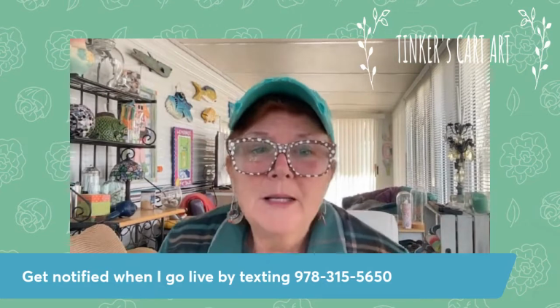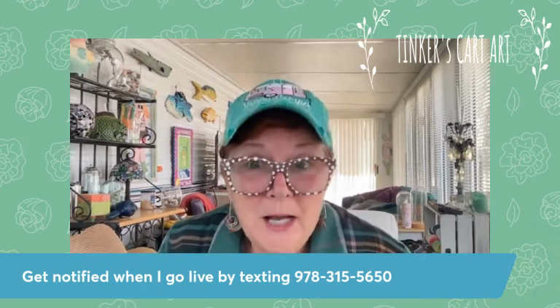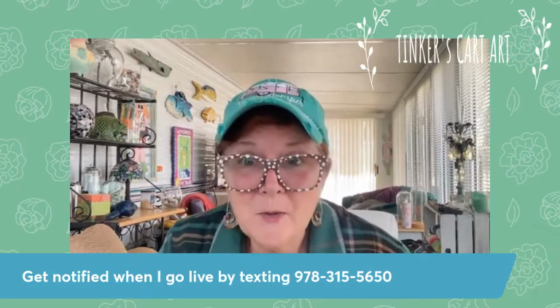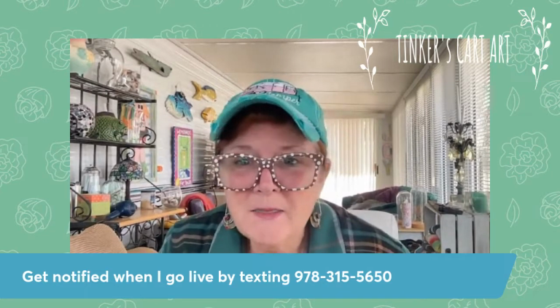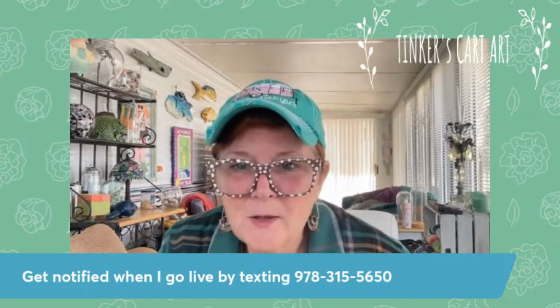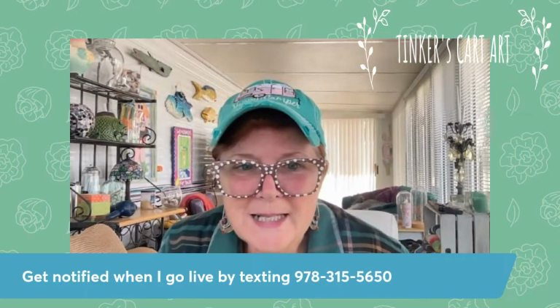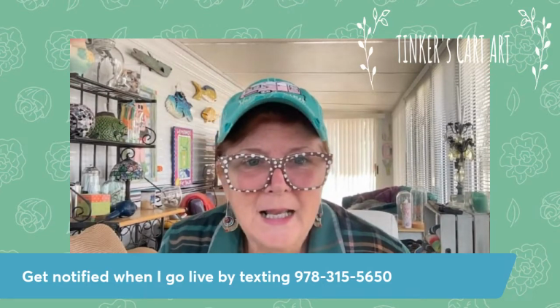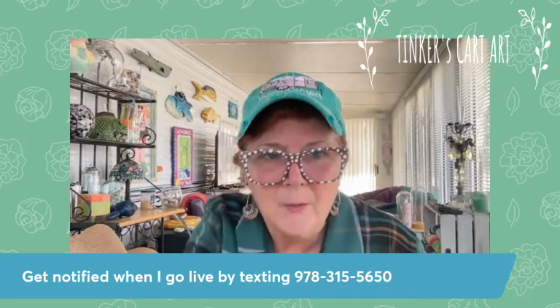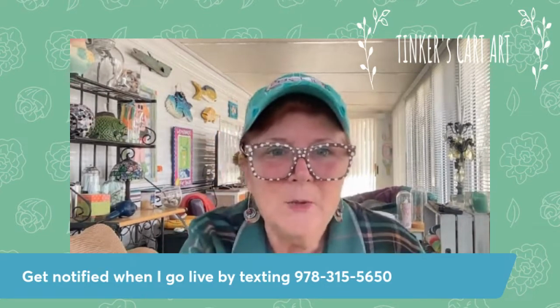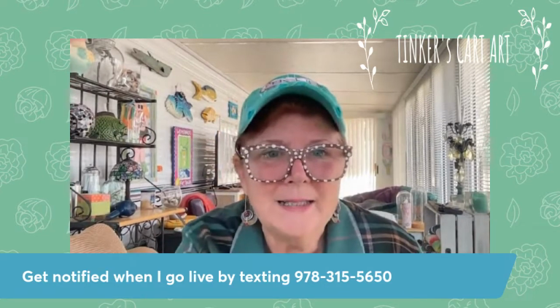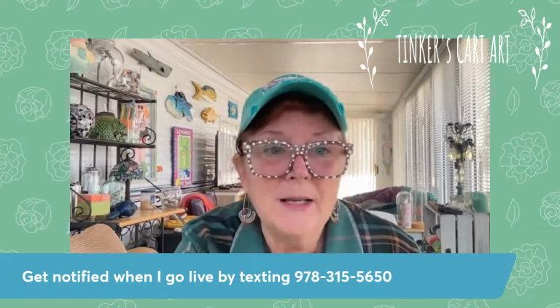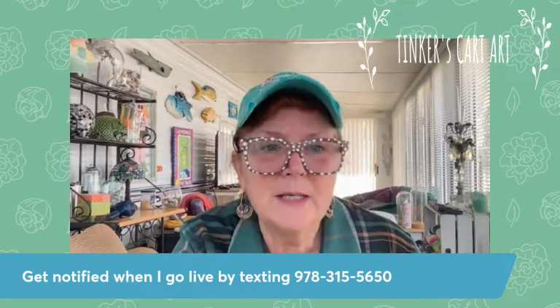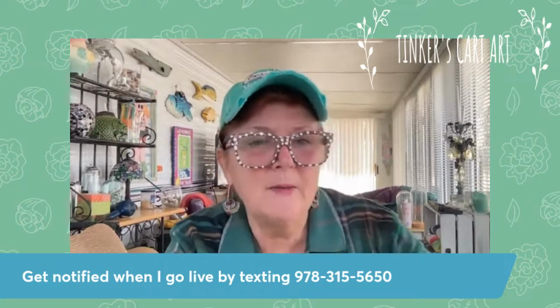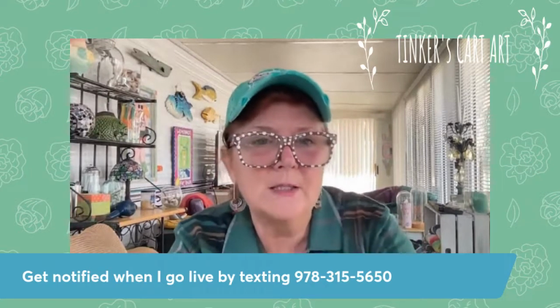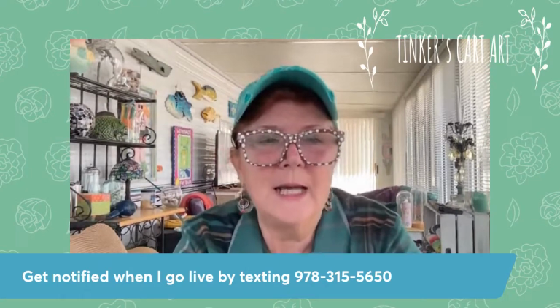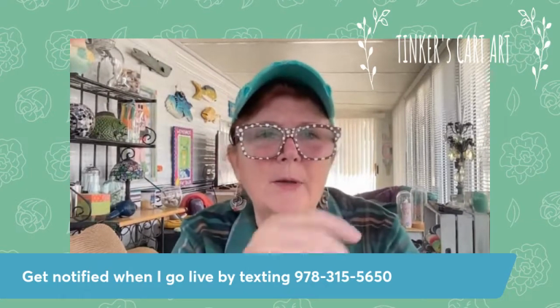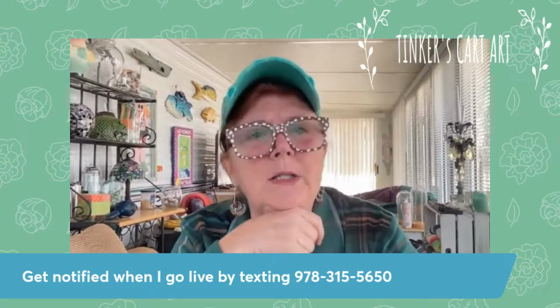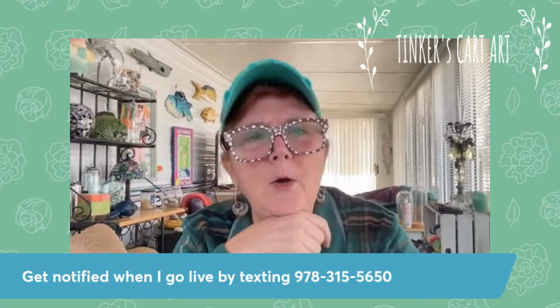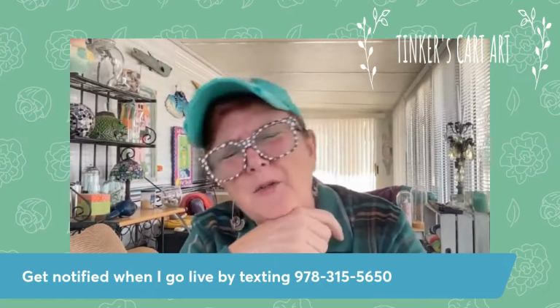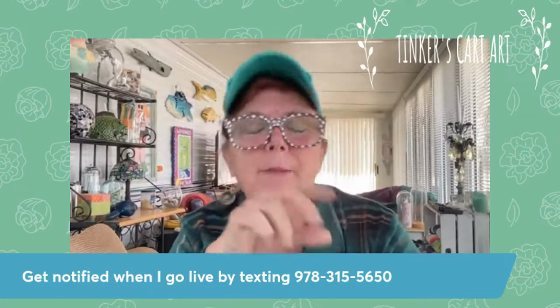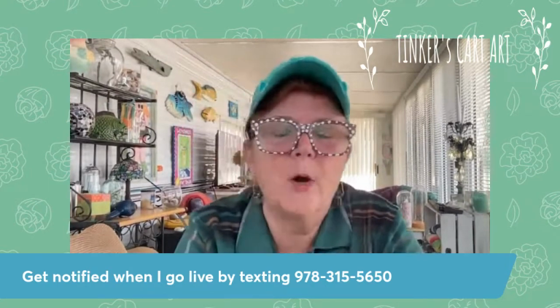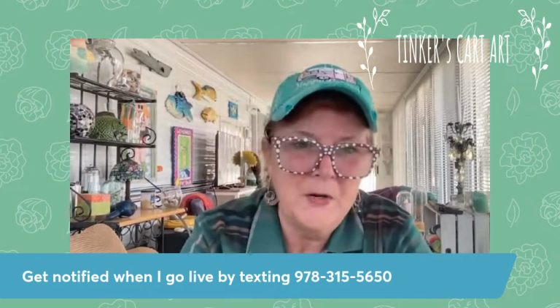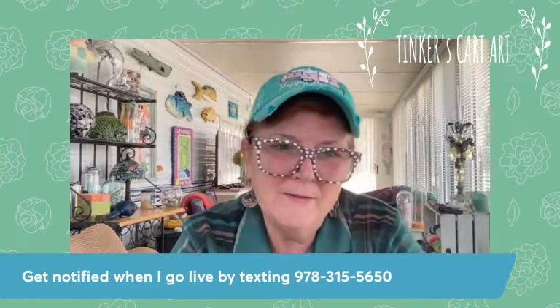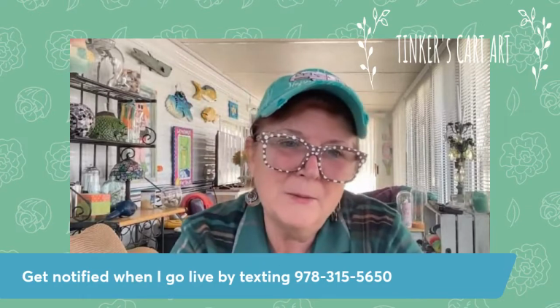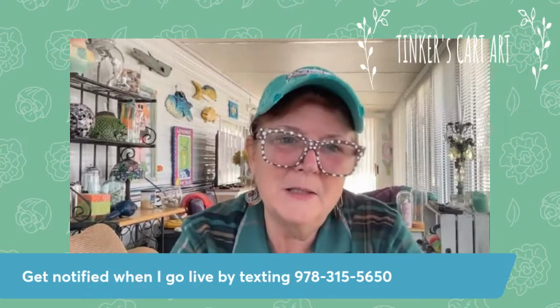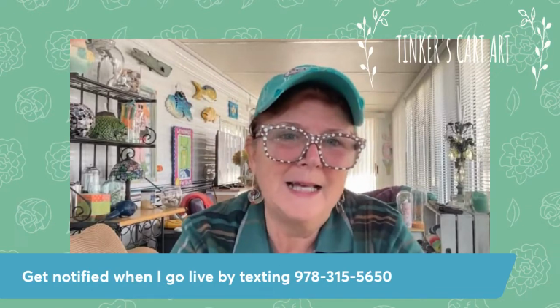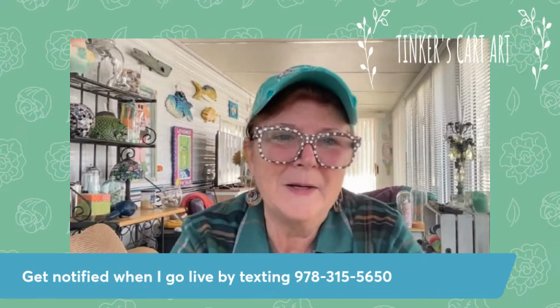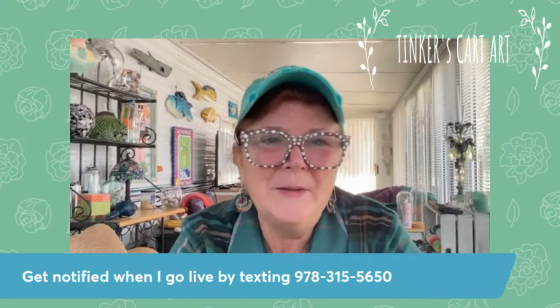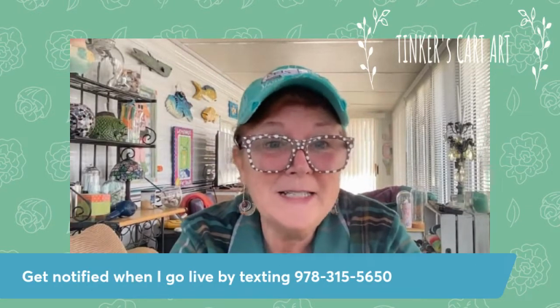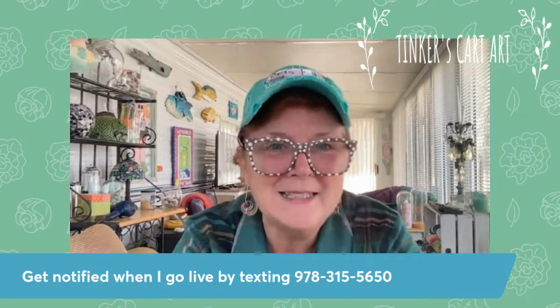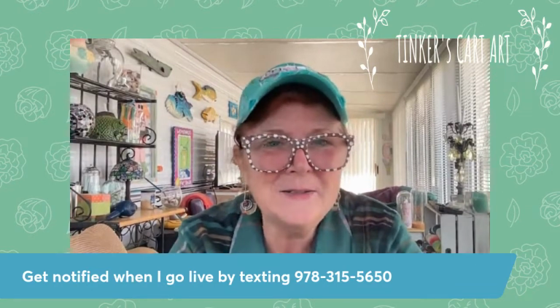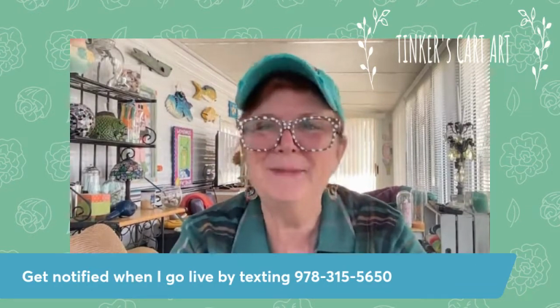You guys are great to watch — thank you so much. I will see you painting later on. If you get on my list, you'll get a text. I'm probably going to go on tomorrow for sure, and I'll go every day this week until we close on Saturday. Anyways, have a great day — I'll see you guys soon. Bye.